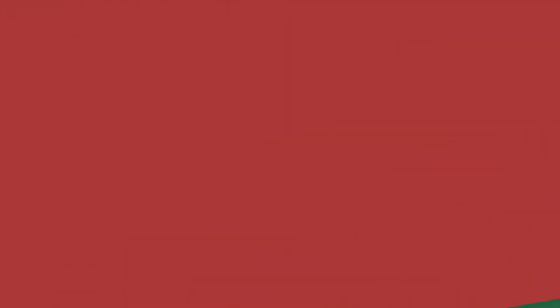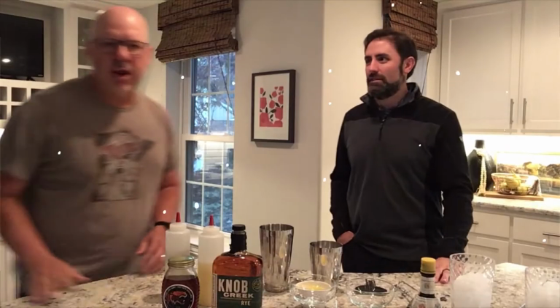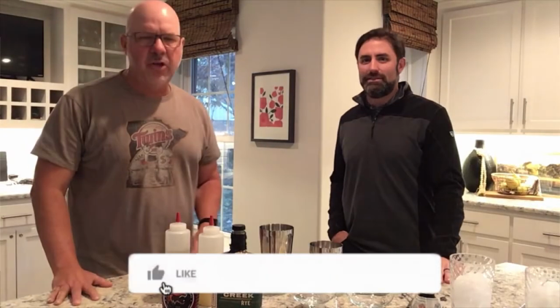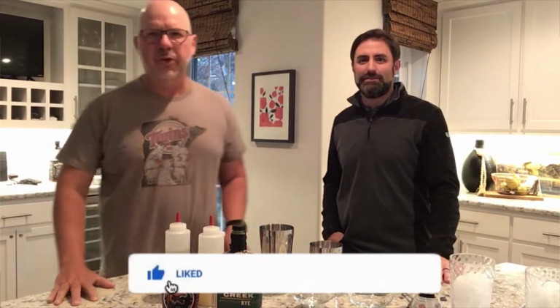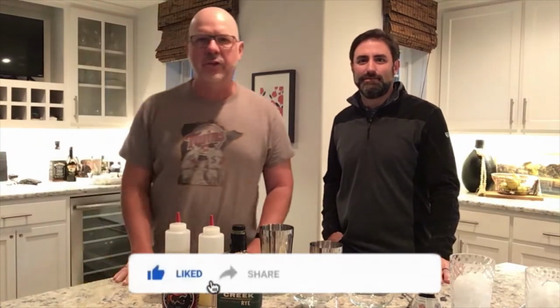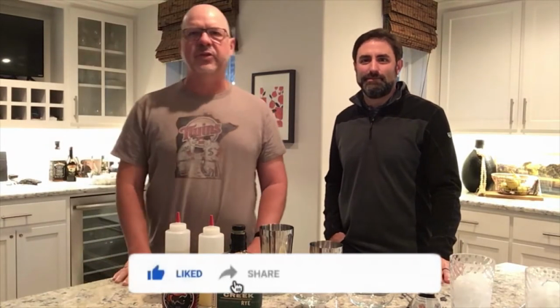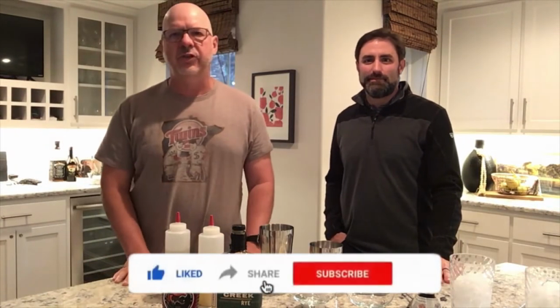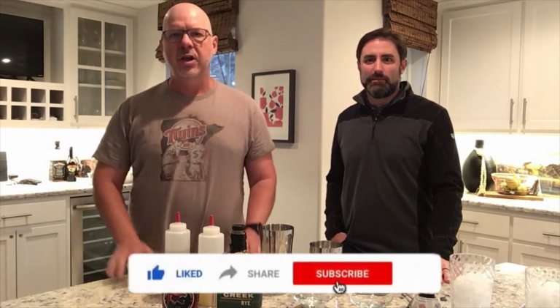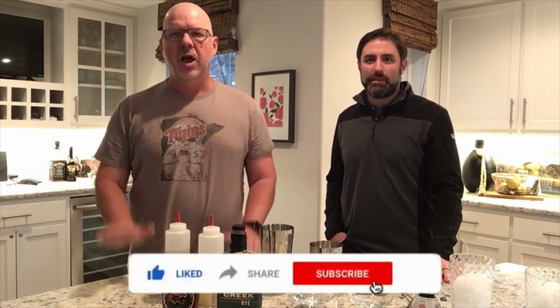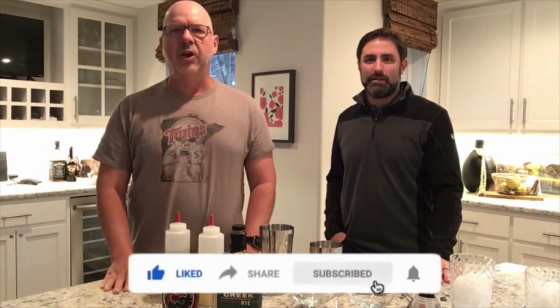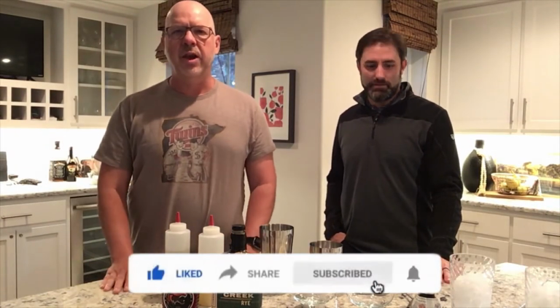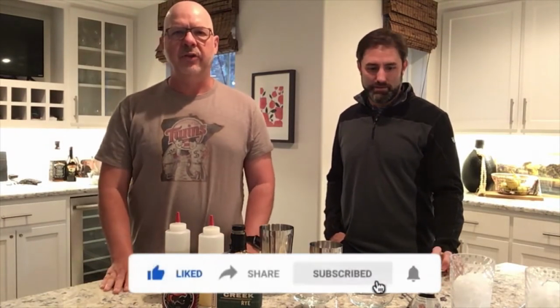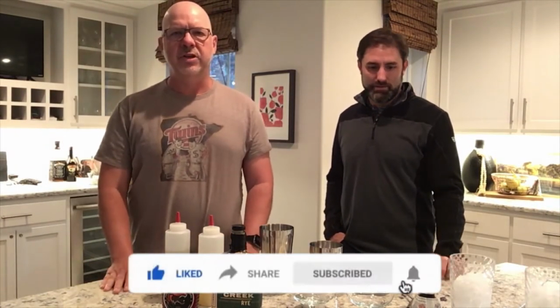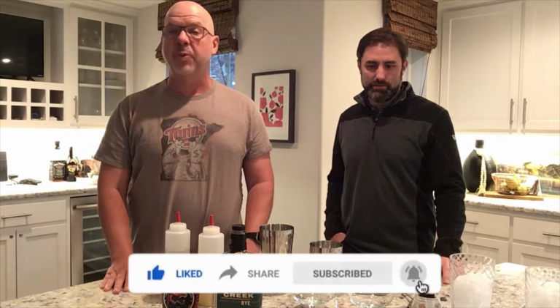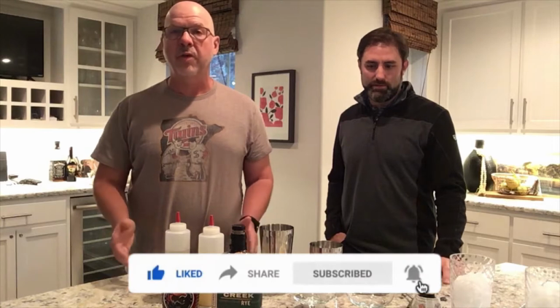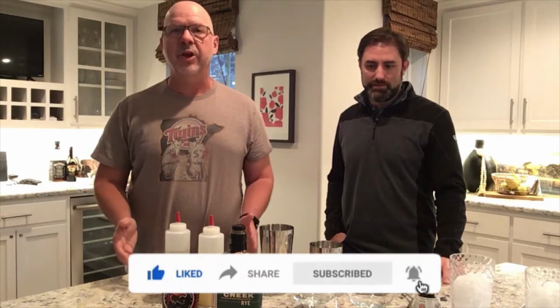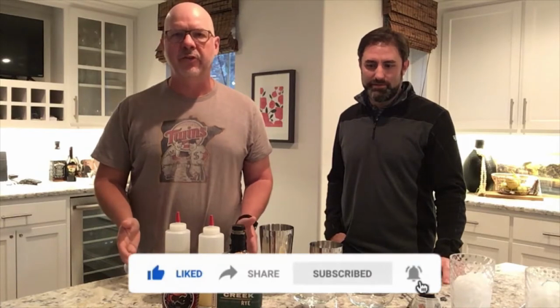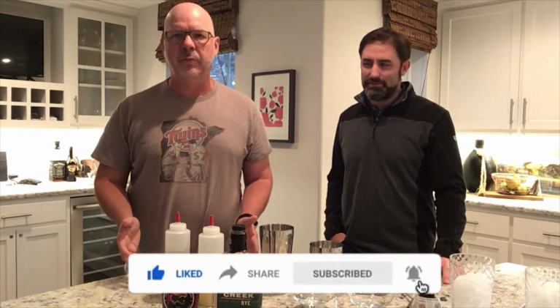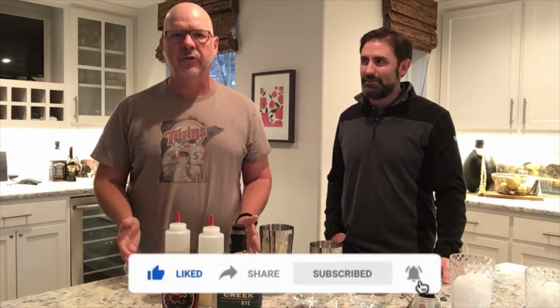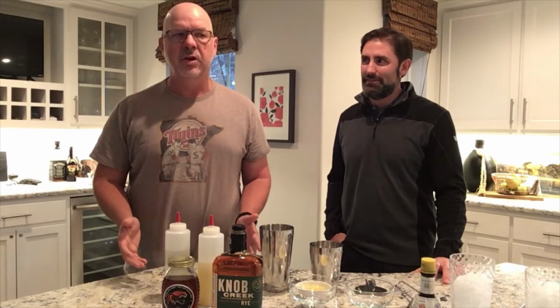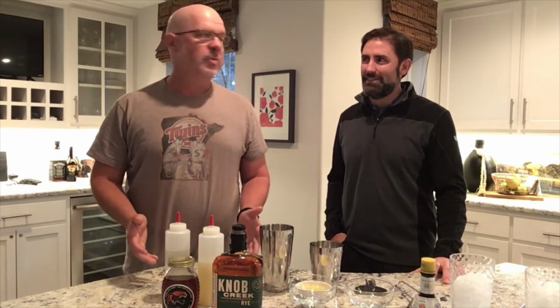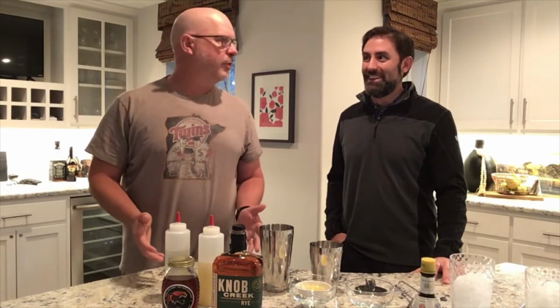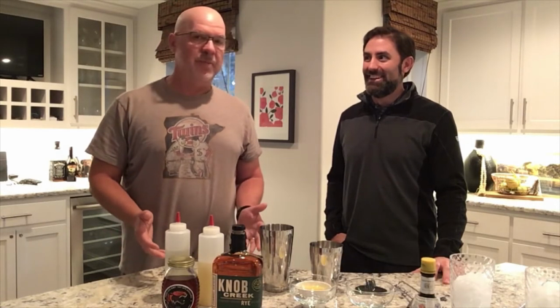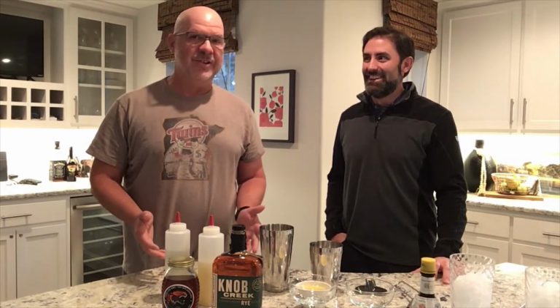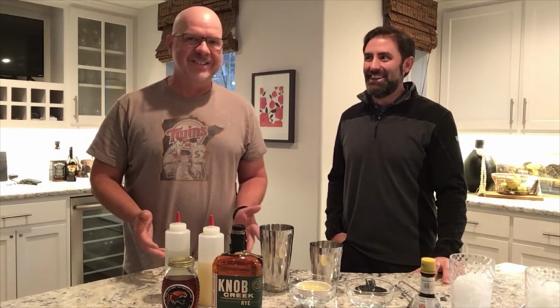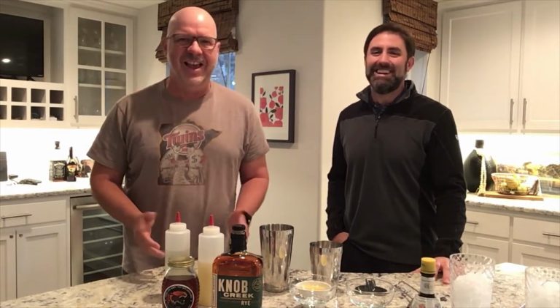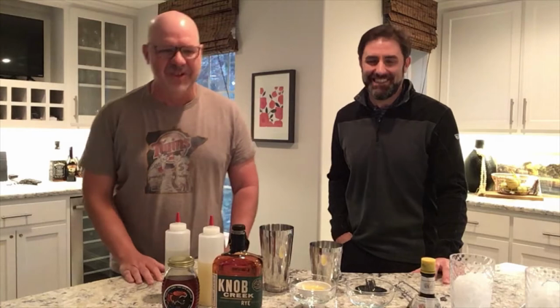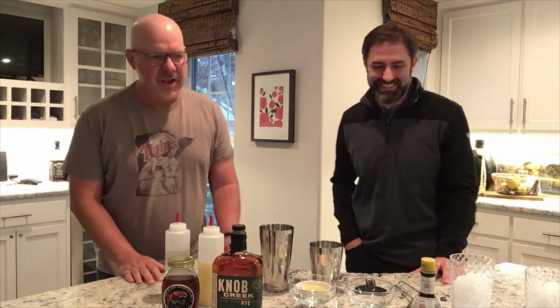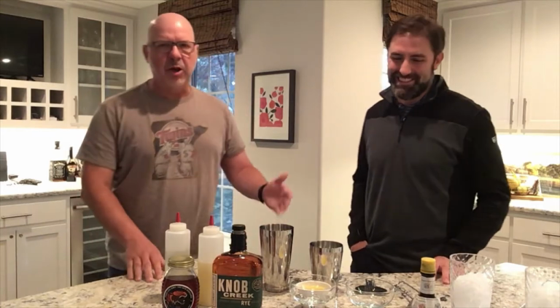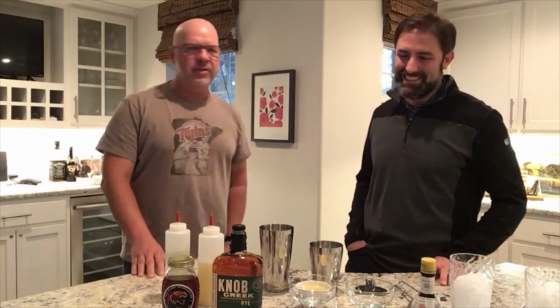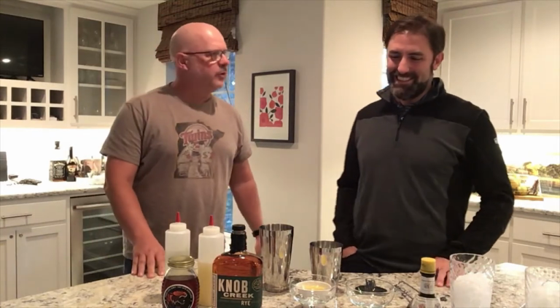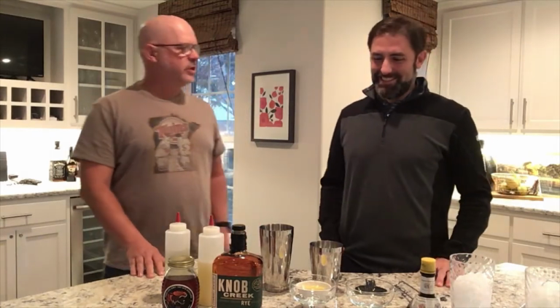Hey everybody, it's another episode of Mike's Mixology. I've got a great guest here today who's probably one of our biggest fans at Mike's Mixology, but also one of my biggest critics as well. Michael Bellman, thanks for joining the show.